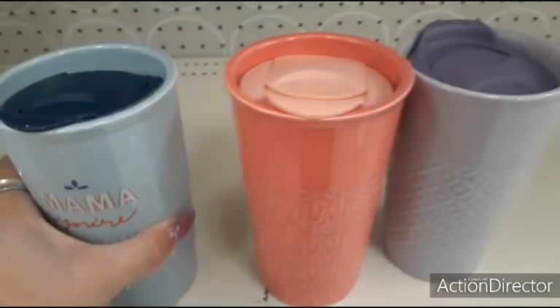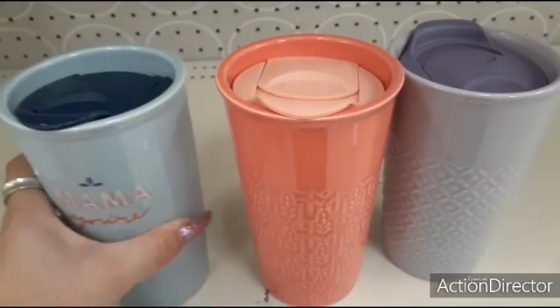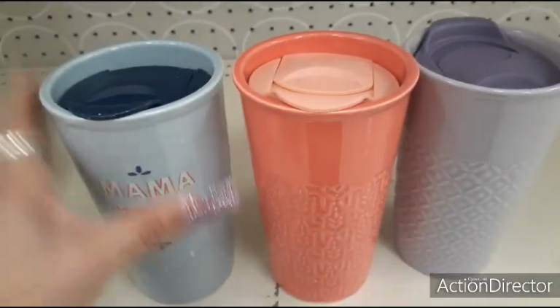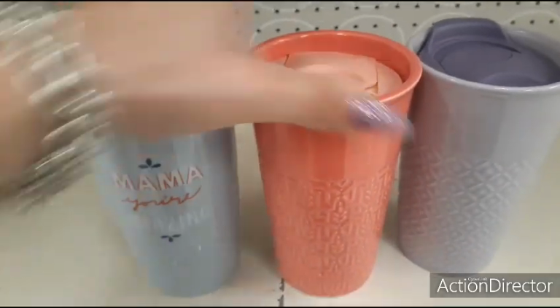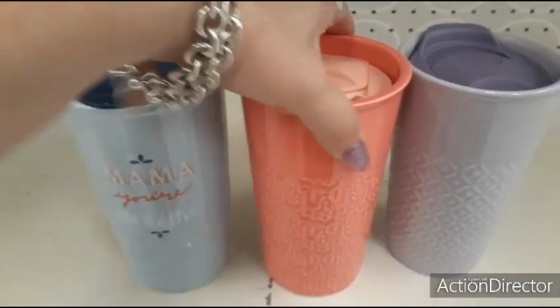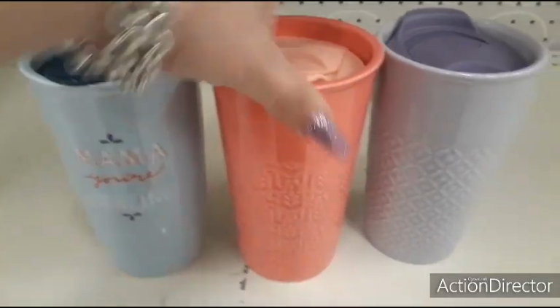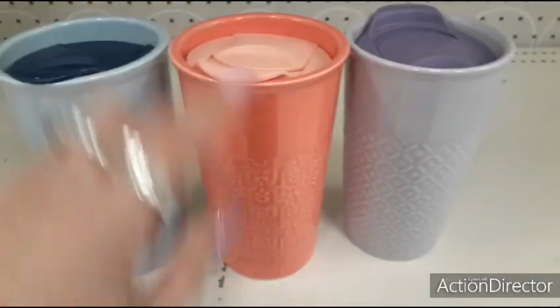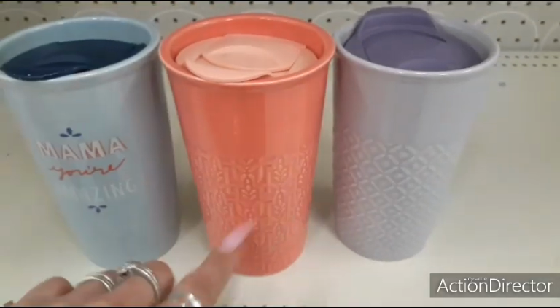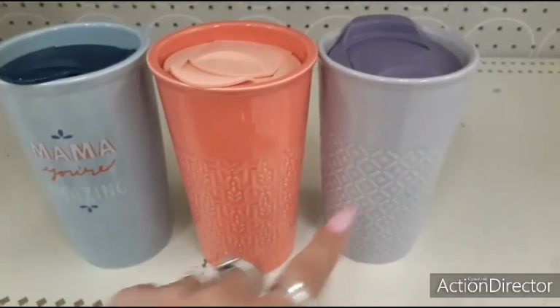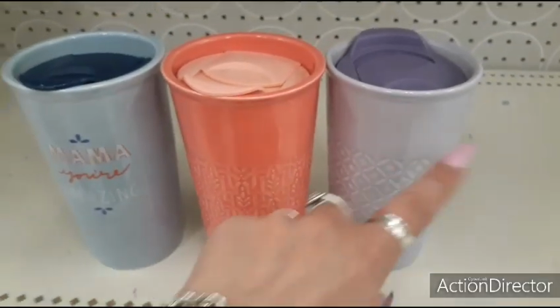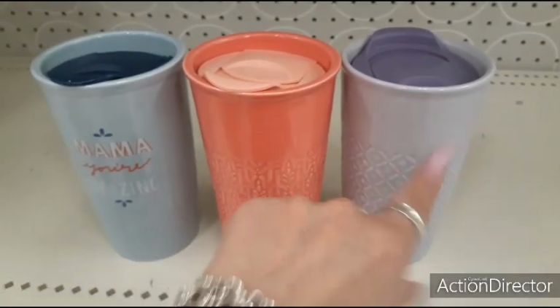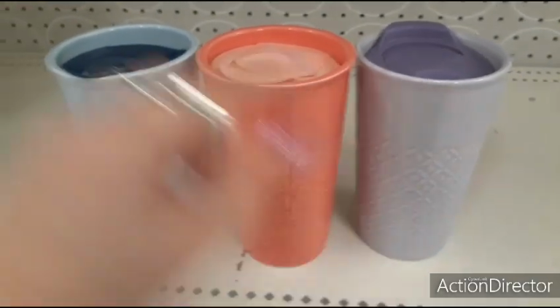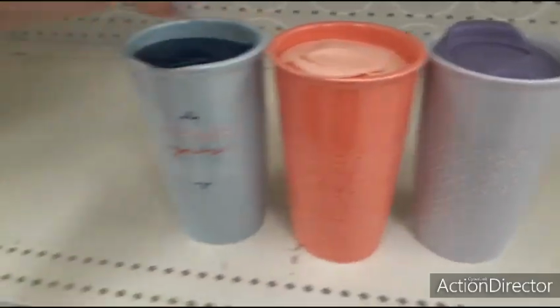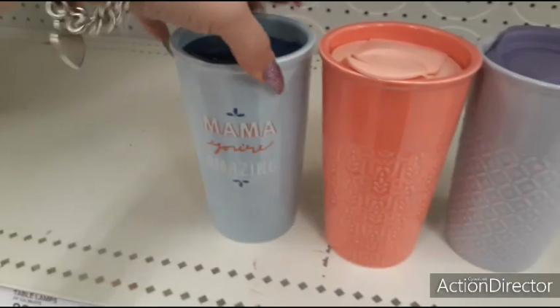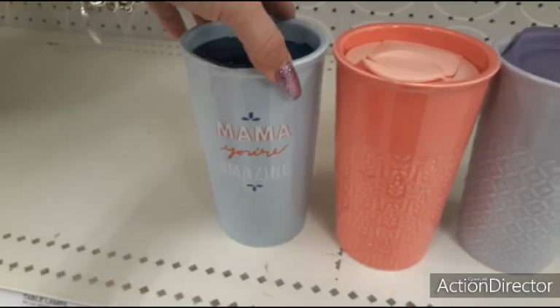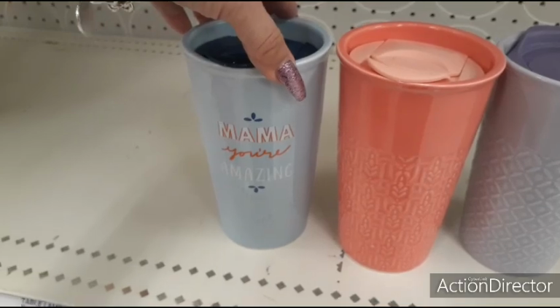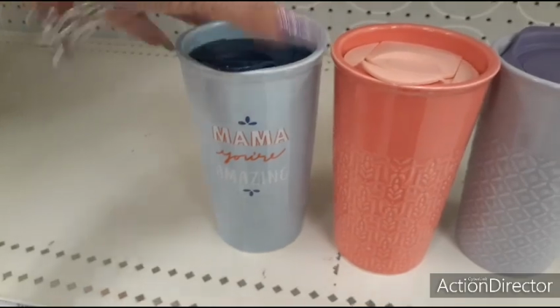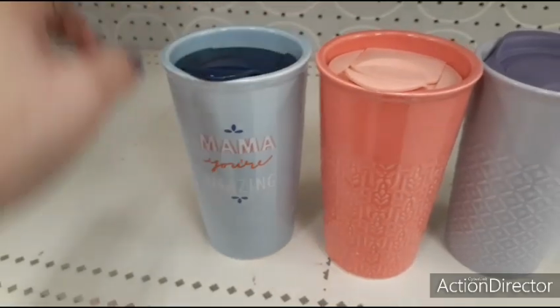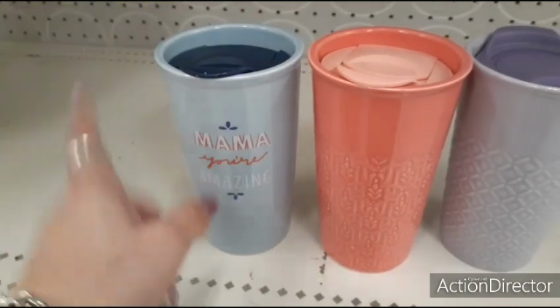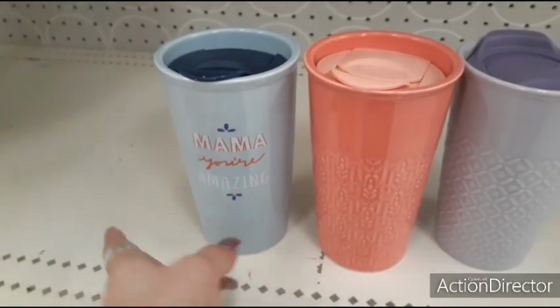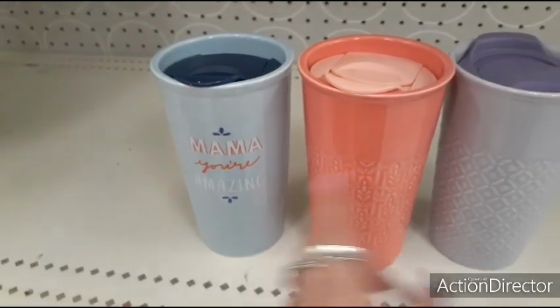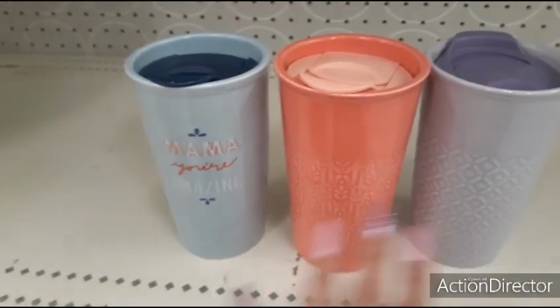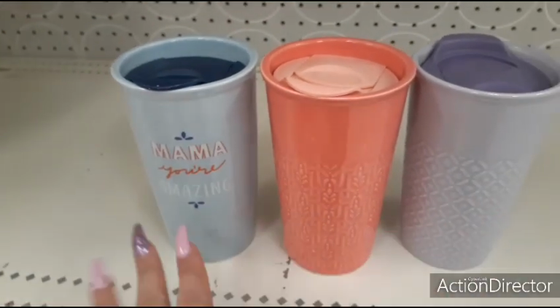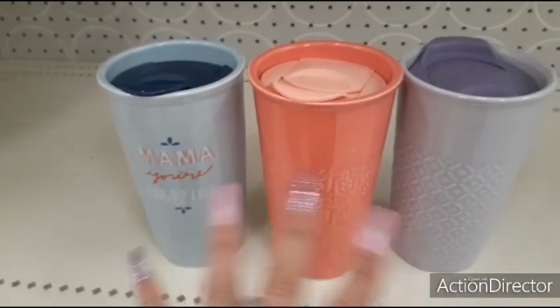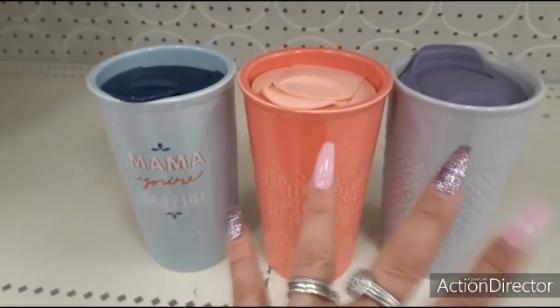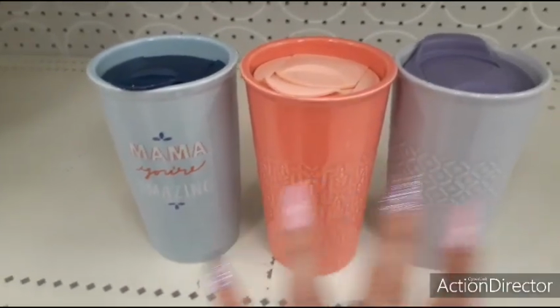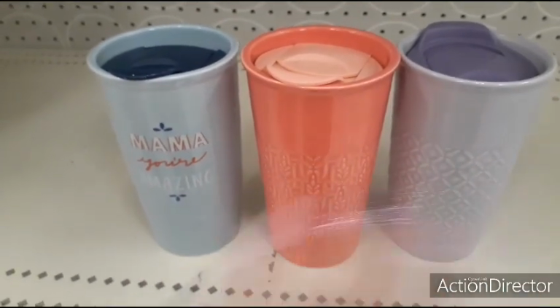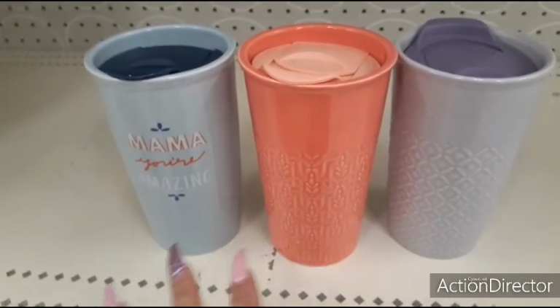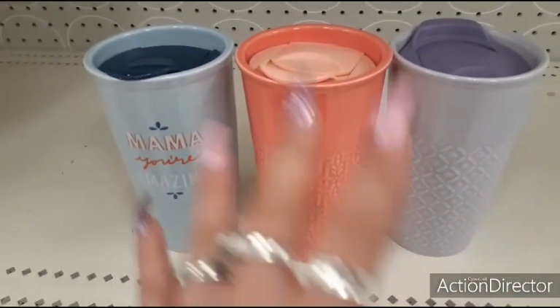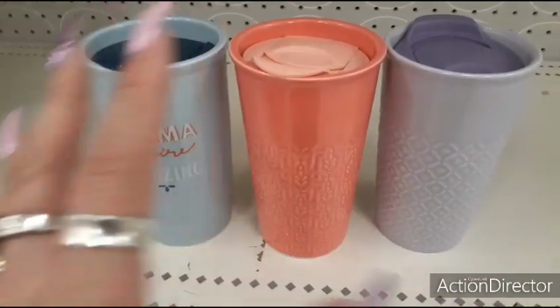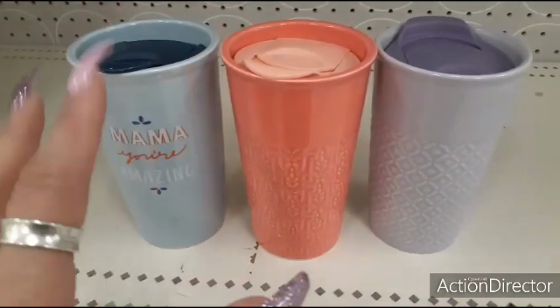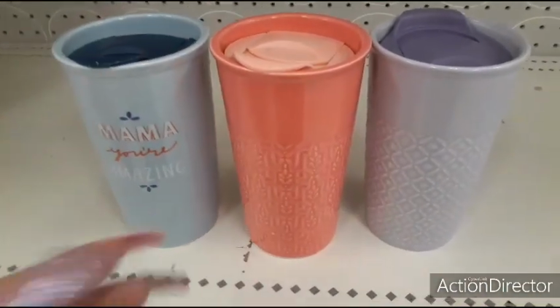Look at how cute — they have it in the beautiful coral, the lavender, and 'Mama, You're Amazing.' You can get any of these for Mother's Day for $3.